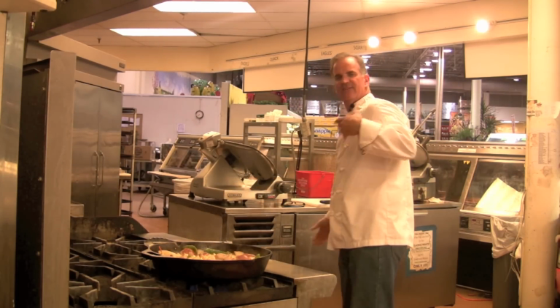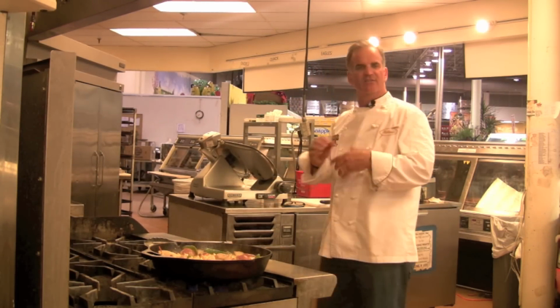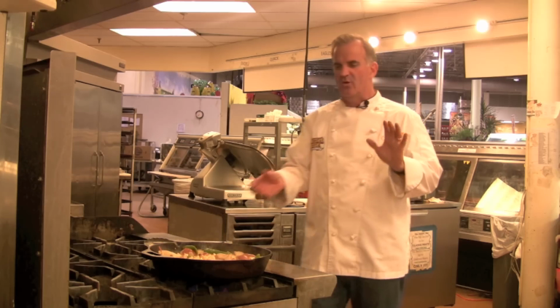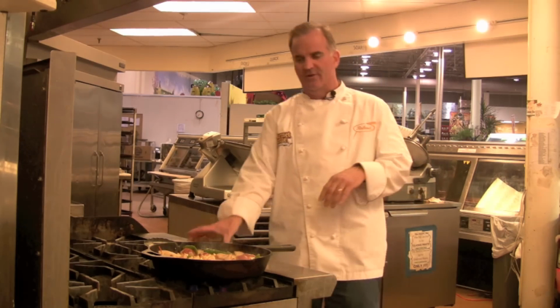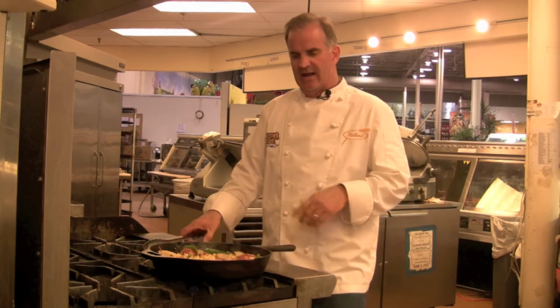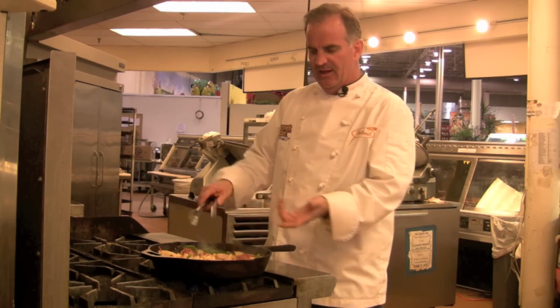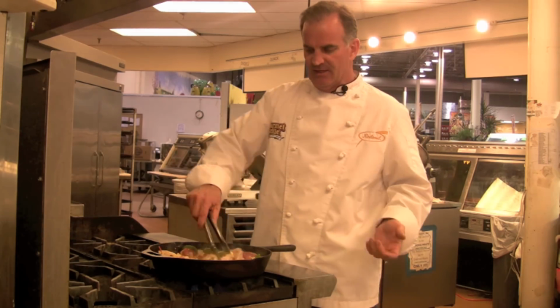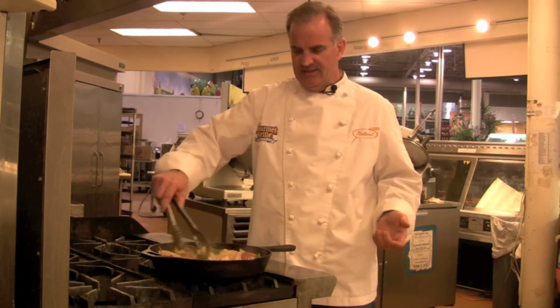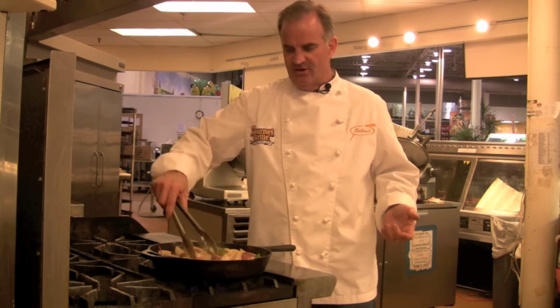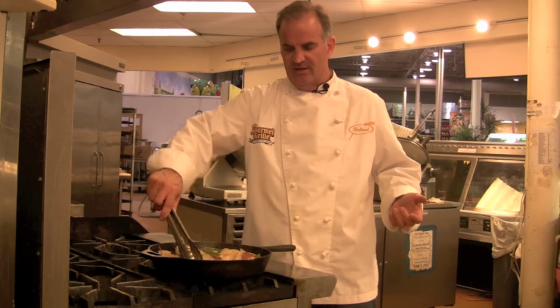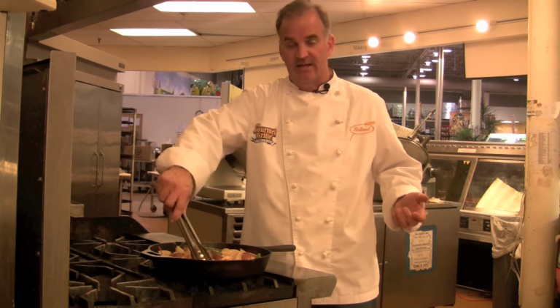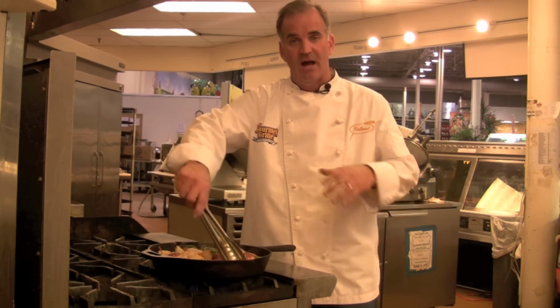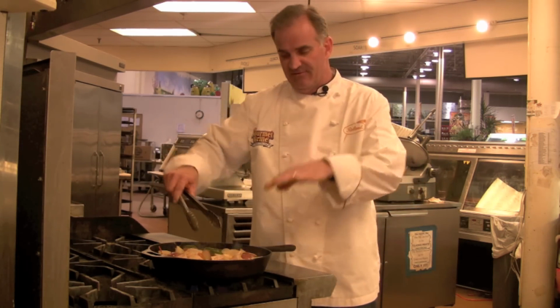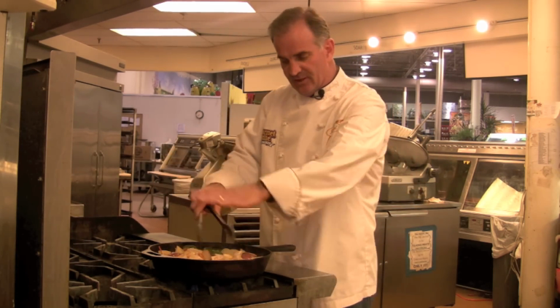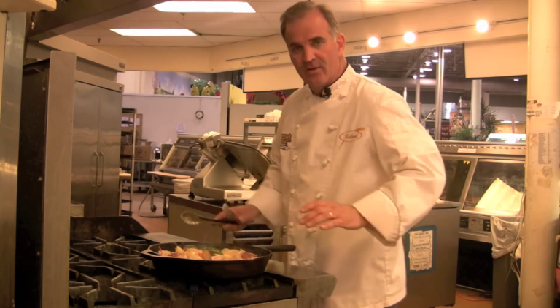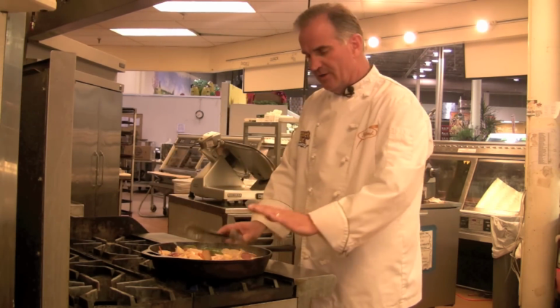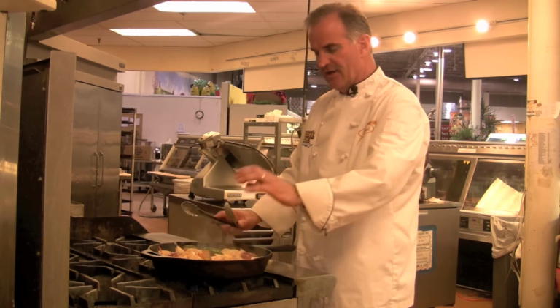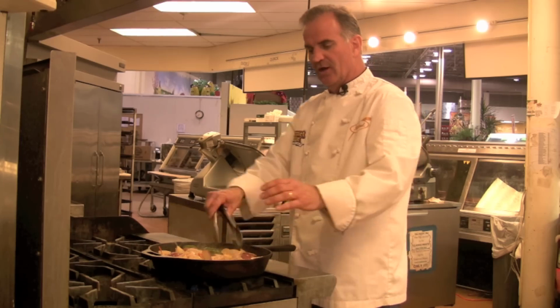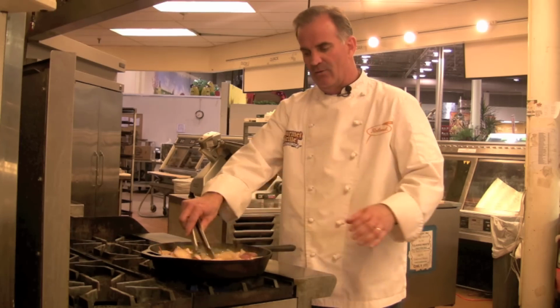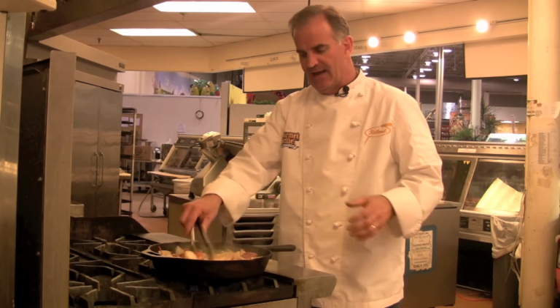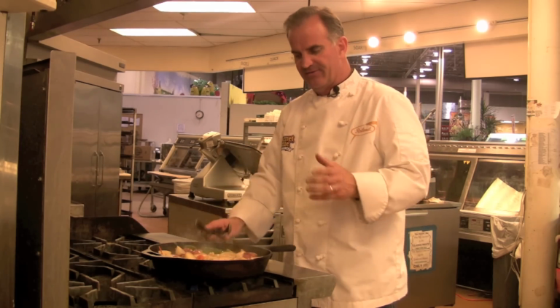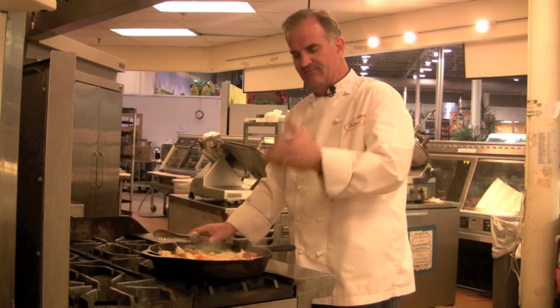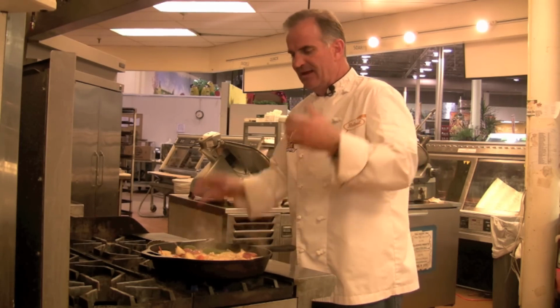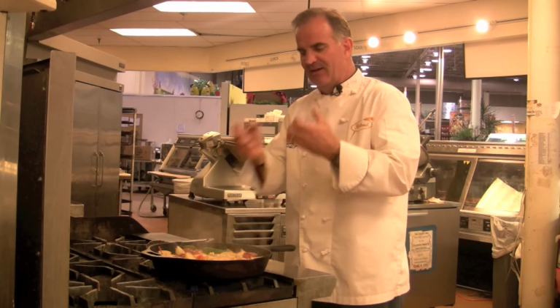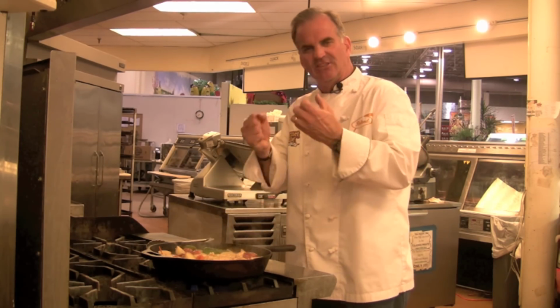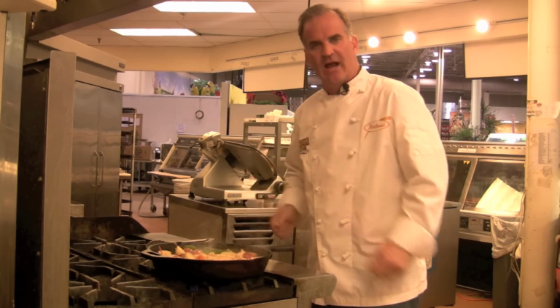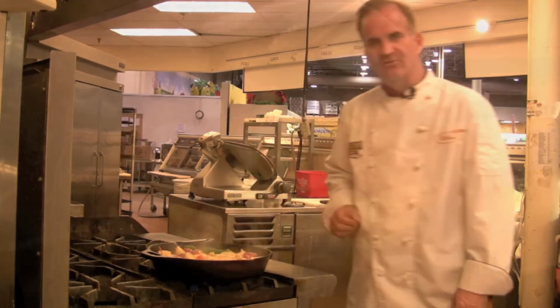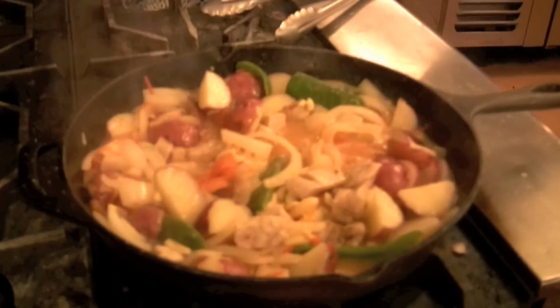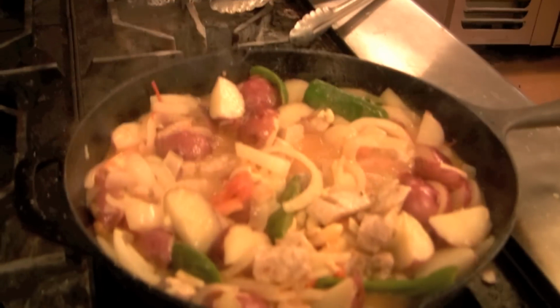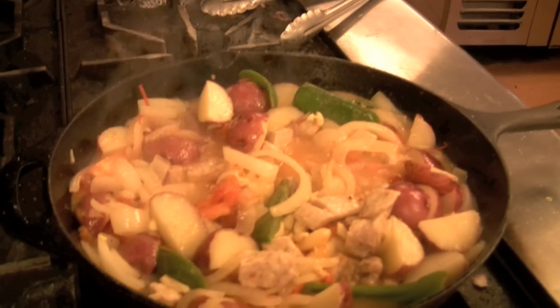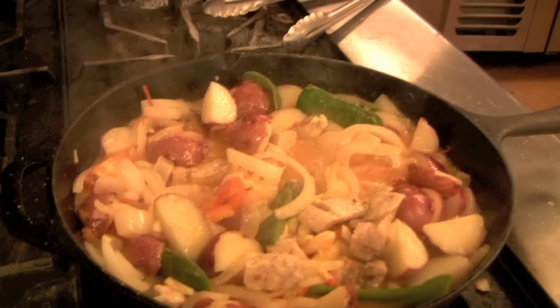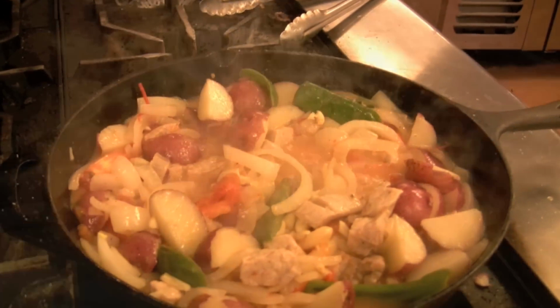Caramelized onions and everything are working right now. I'm just stirring this so it doesn't stick to the bottom. Eventually all of this stuff will cook out and we're going to have a thick, kind of just a fried dish. And I'm telling you, that is marvelous.